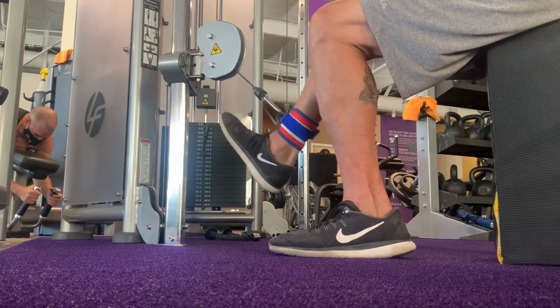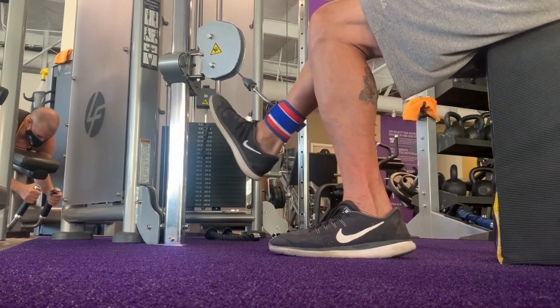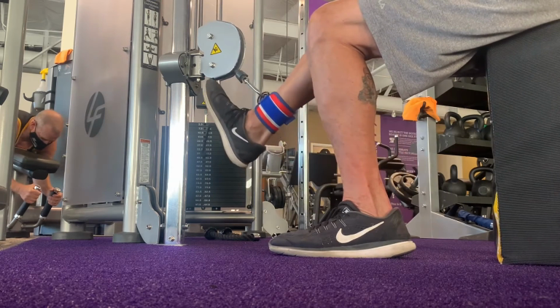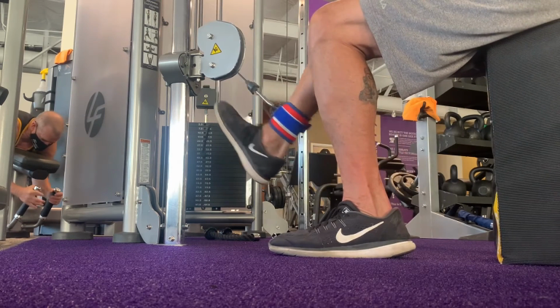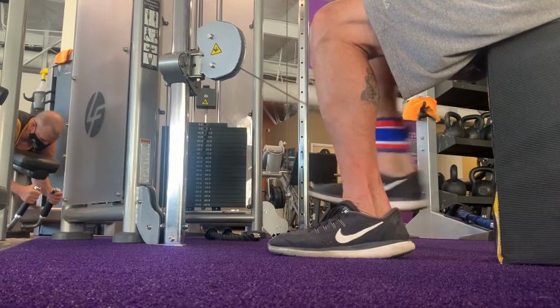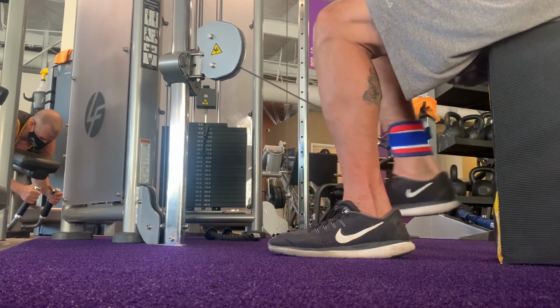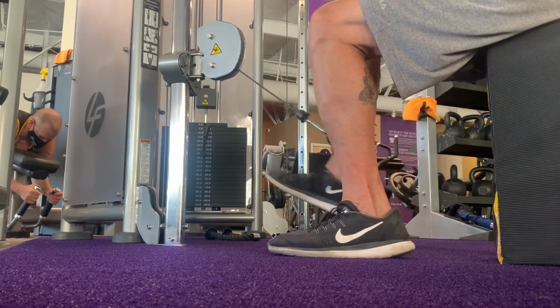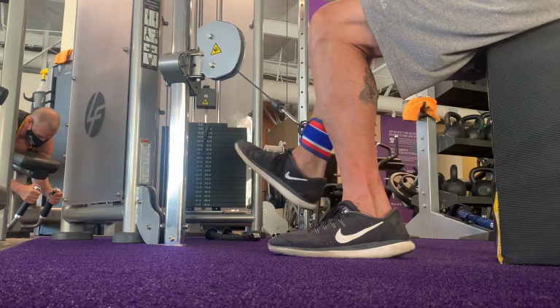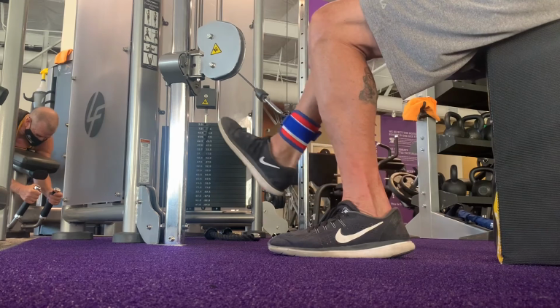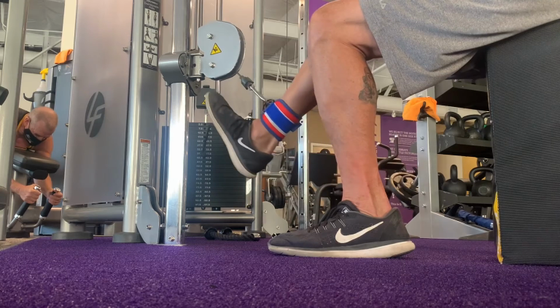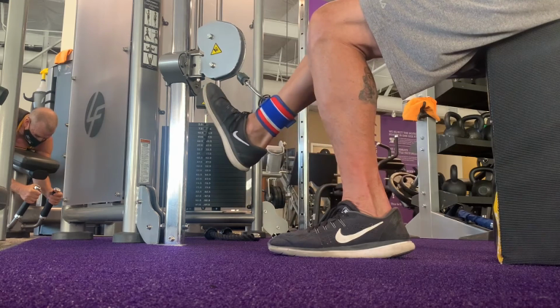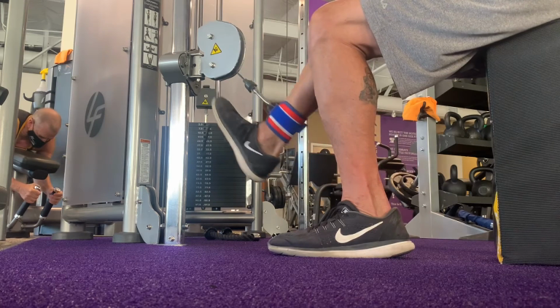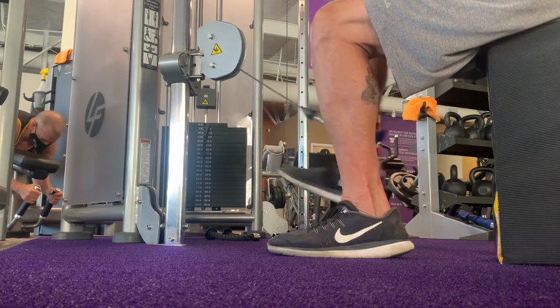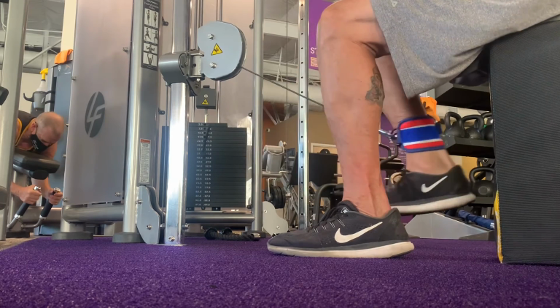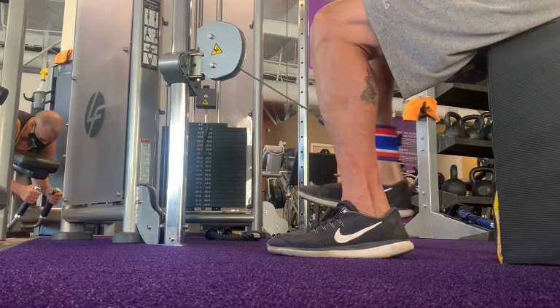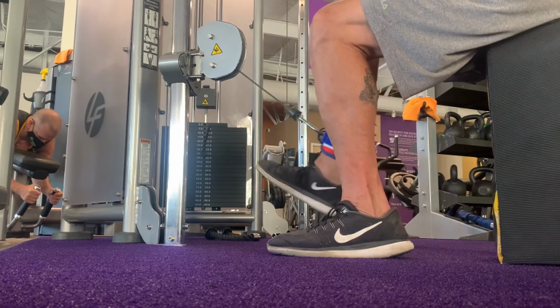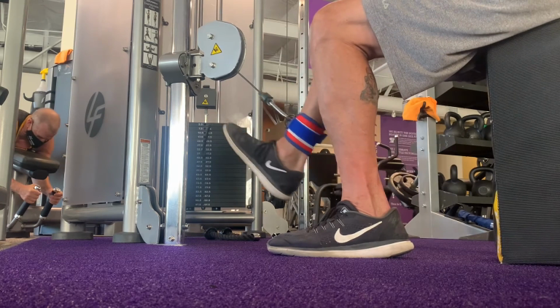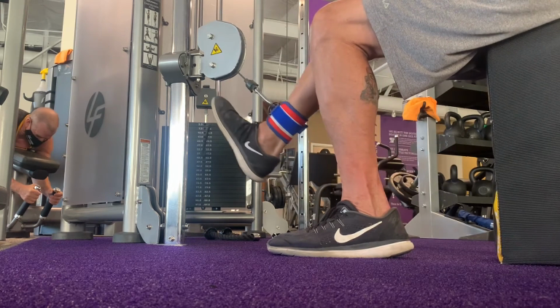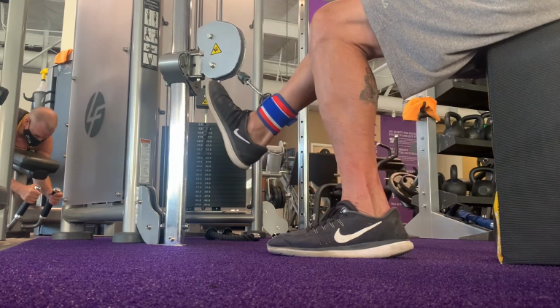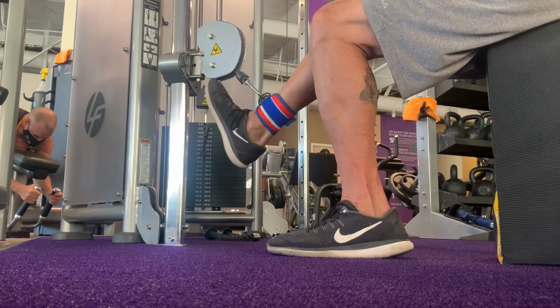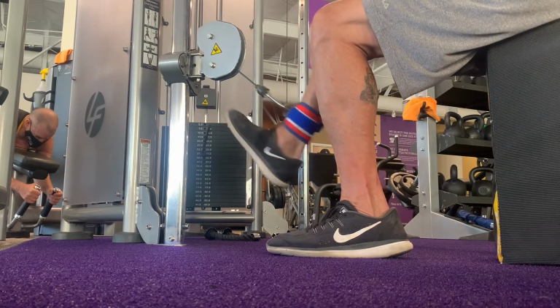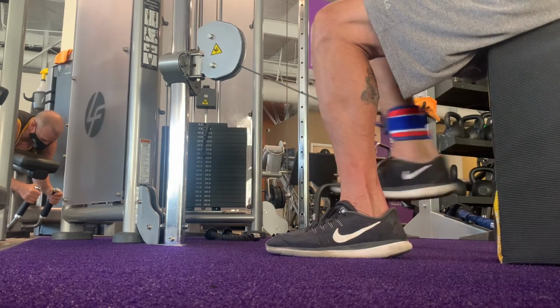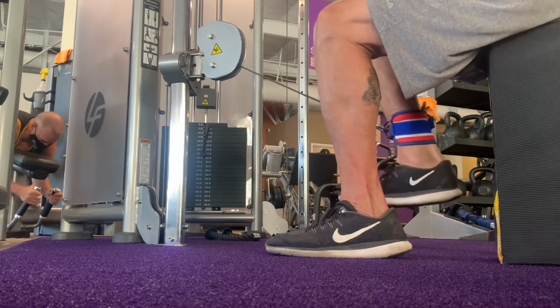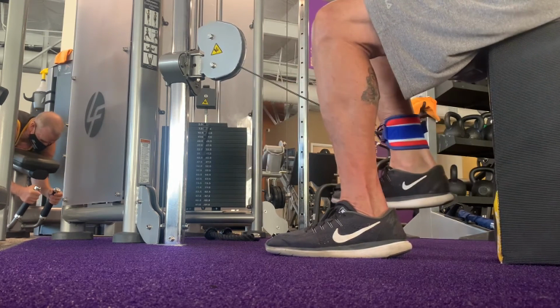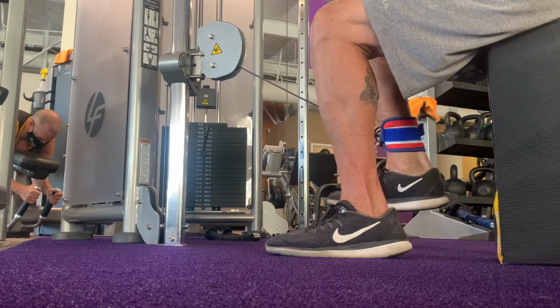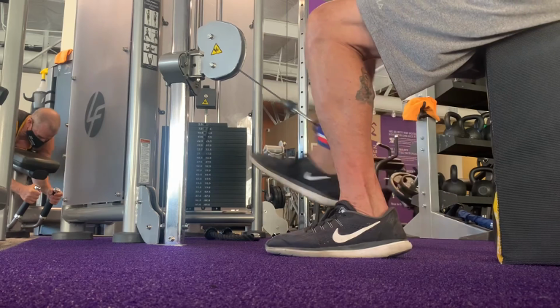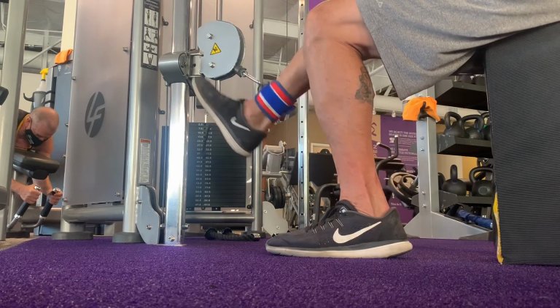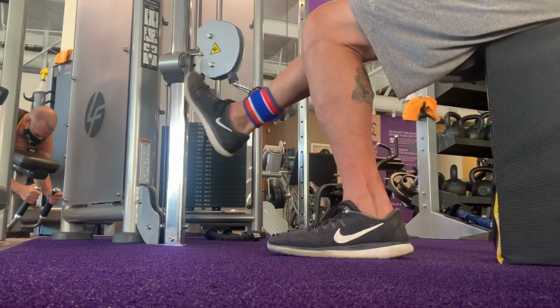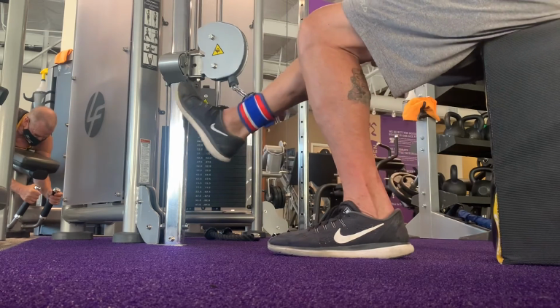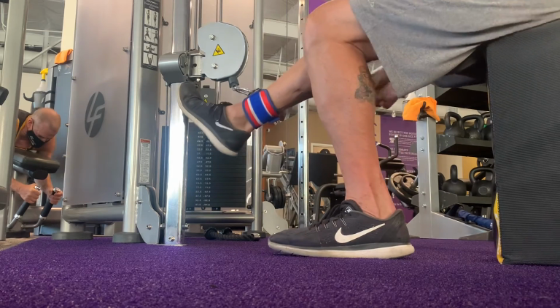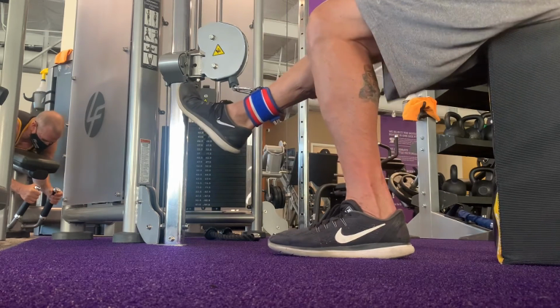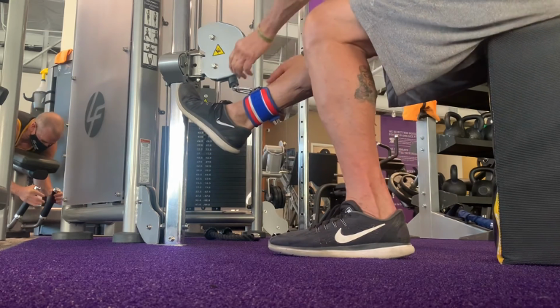If you like this video, subscribe and comment below. Tell us what your favorite hamstring exercises are. Have a great day!